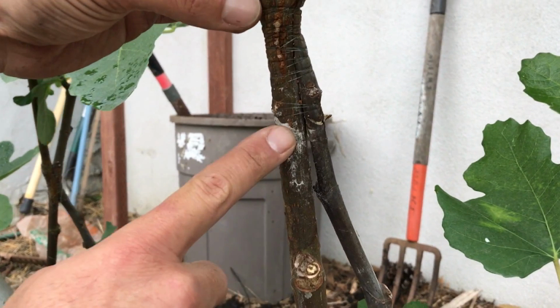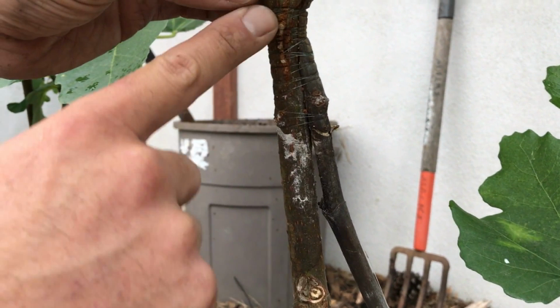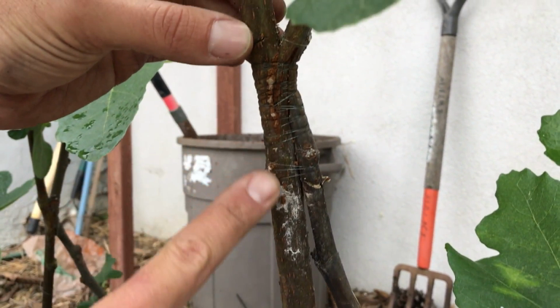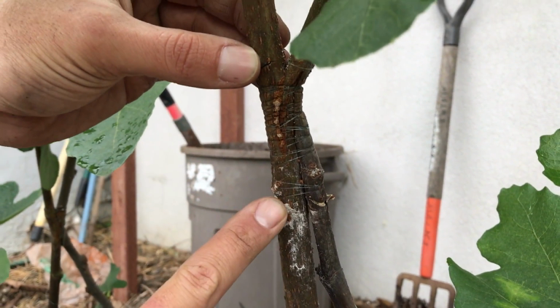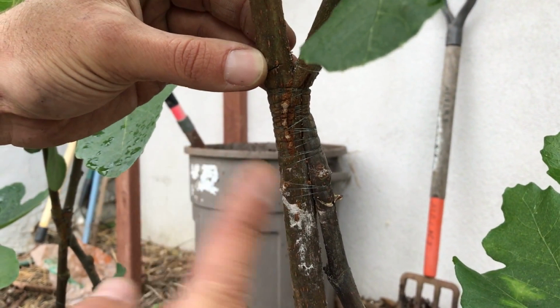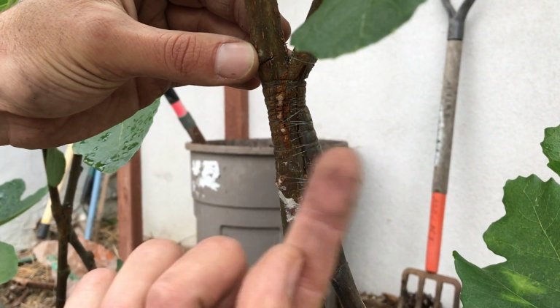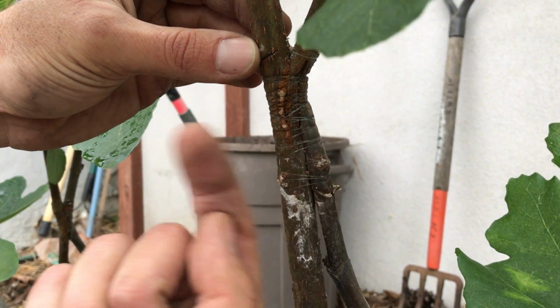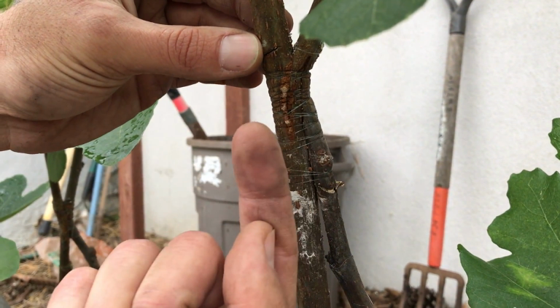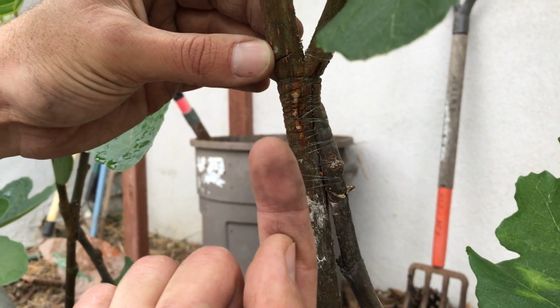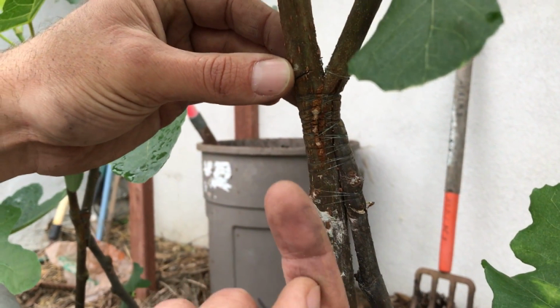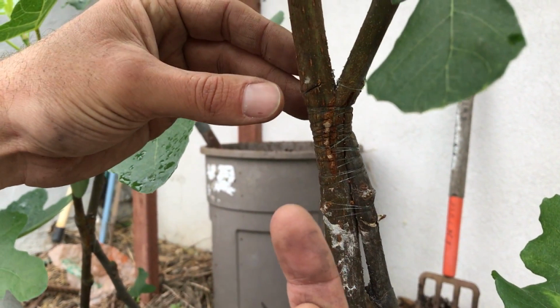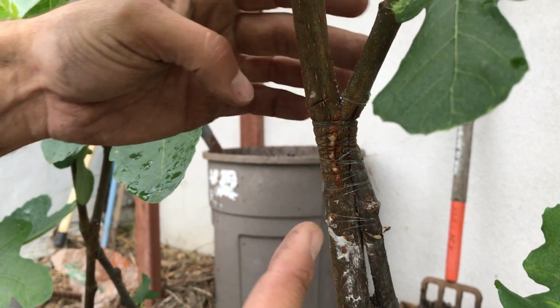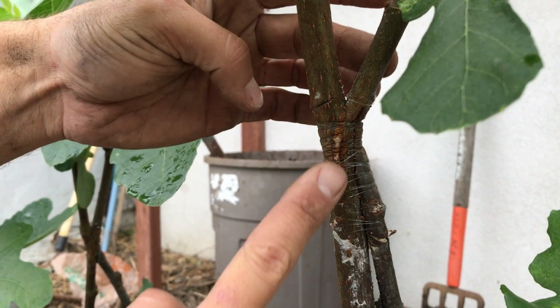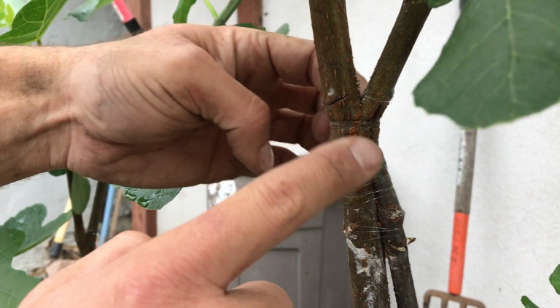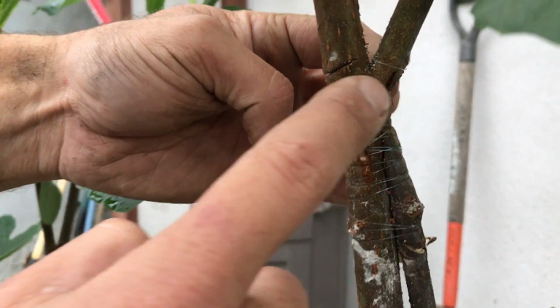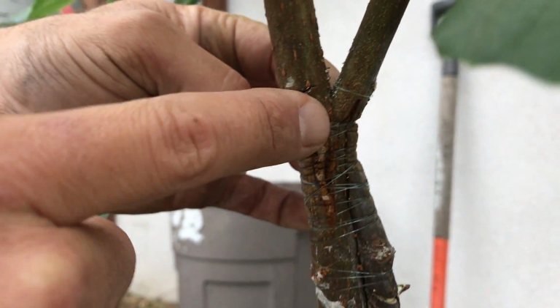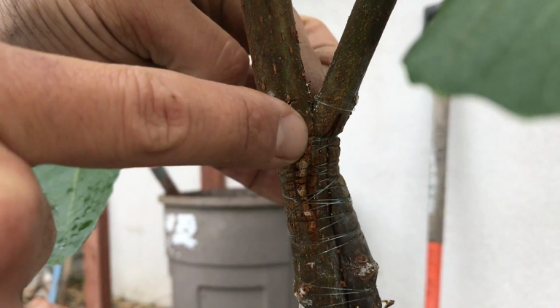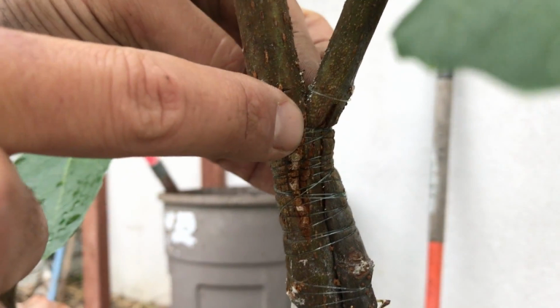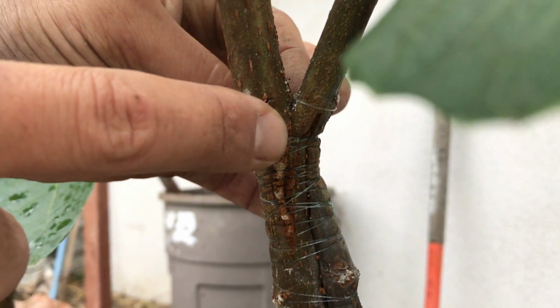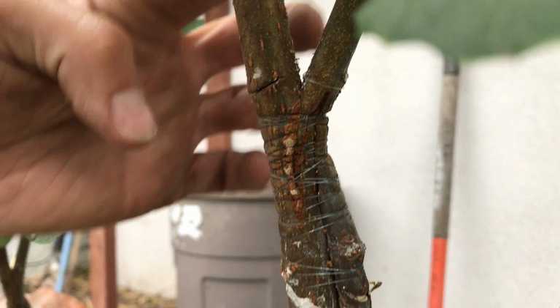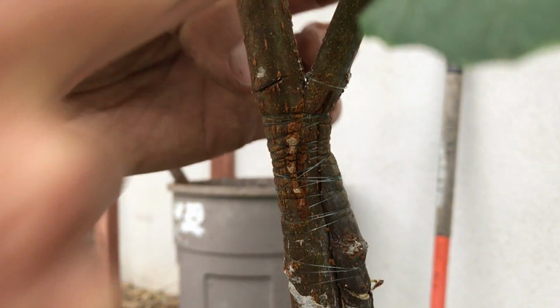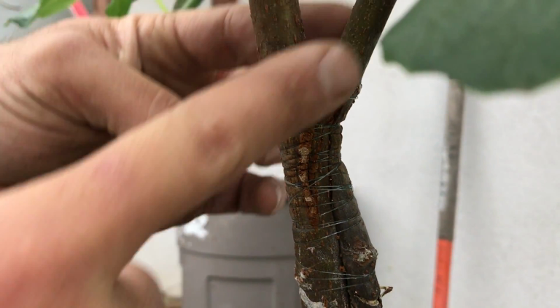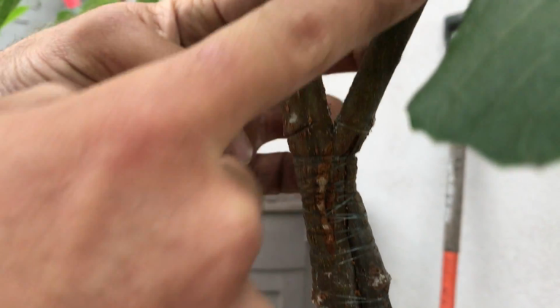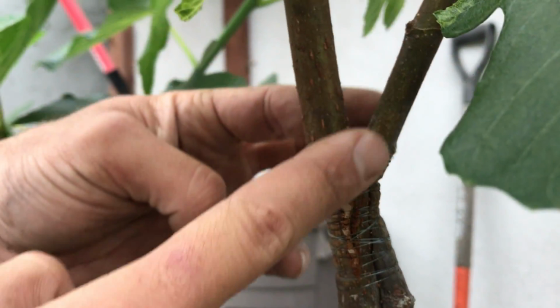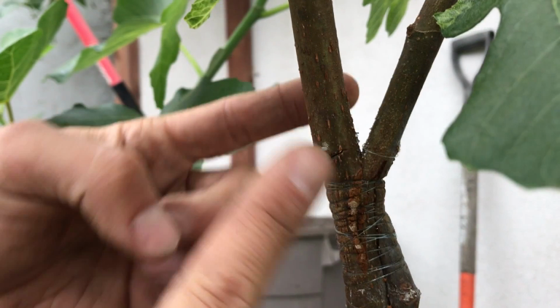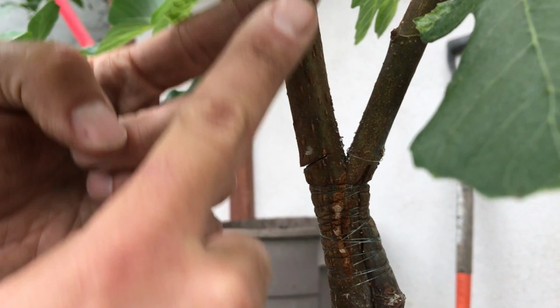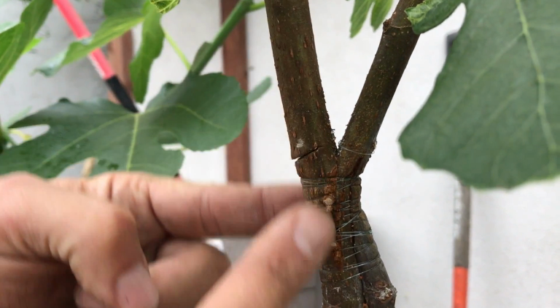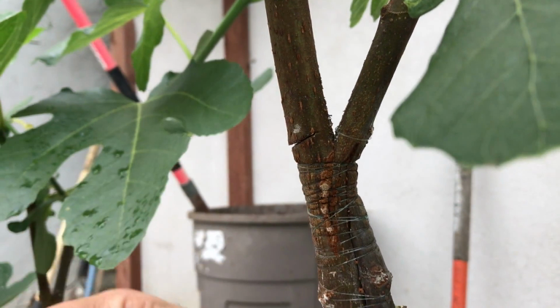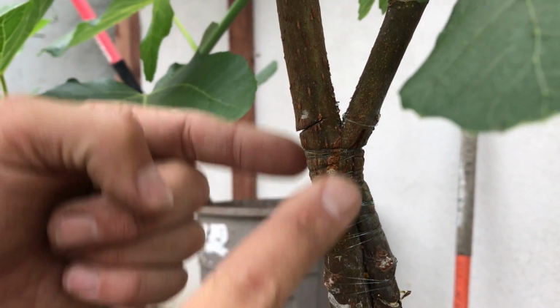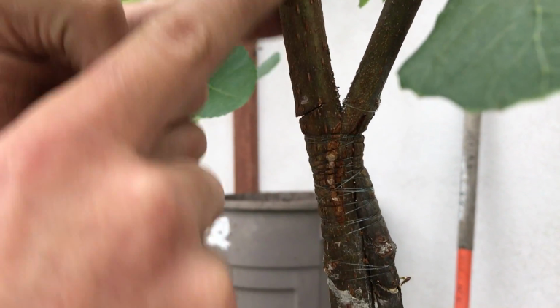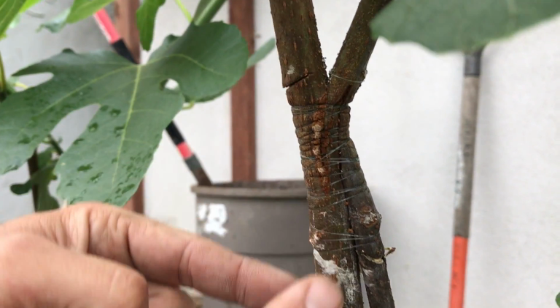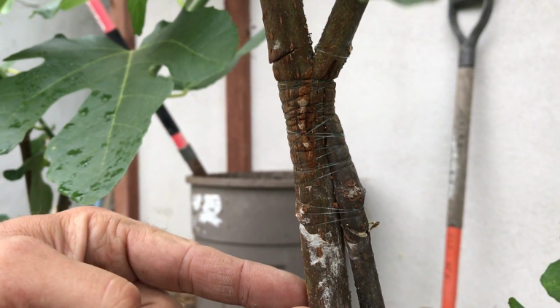Originally we had it wrapped in fishing string, then we wrapped it in wet paper towel over a few weeks. But you can see it starting to strangle at this particular zone, and this is the desired flavor of fig that we want. This here is the root stock and we're going to be taking that off today.